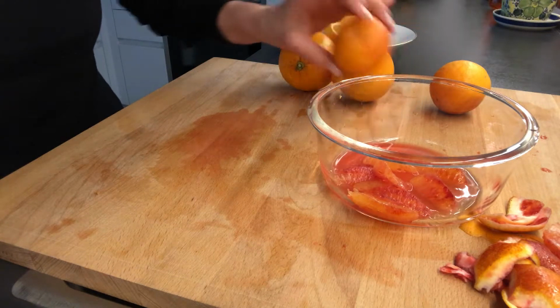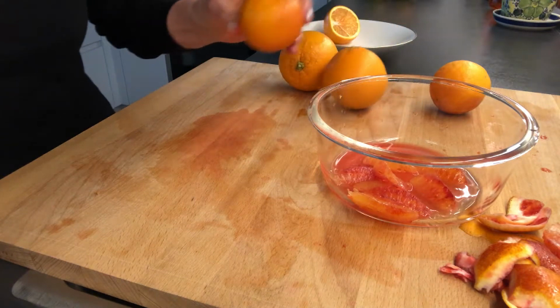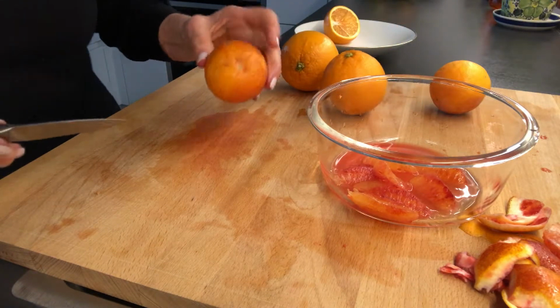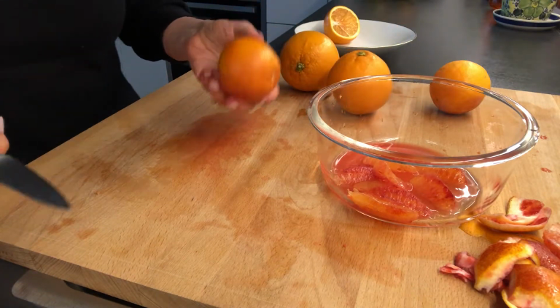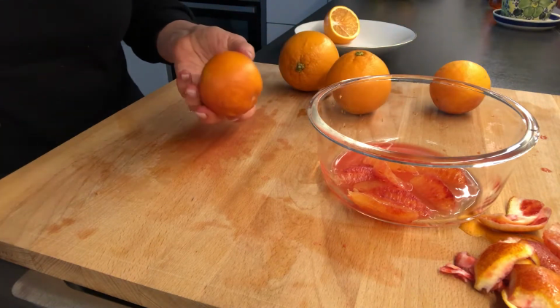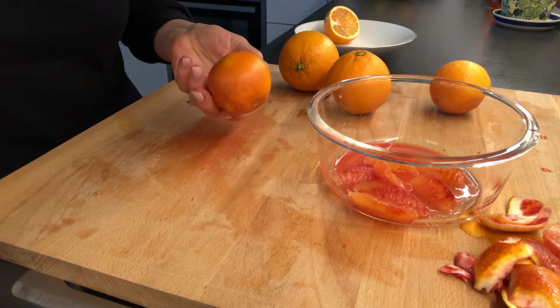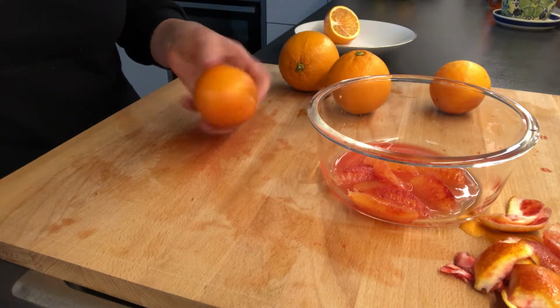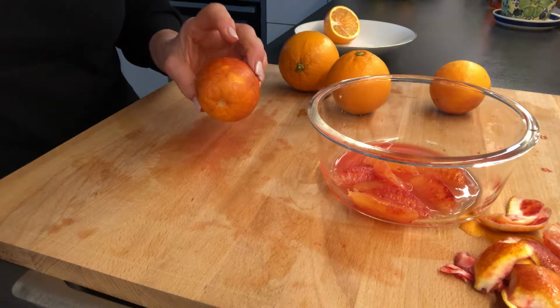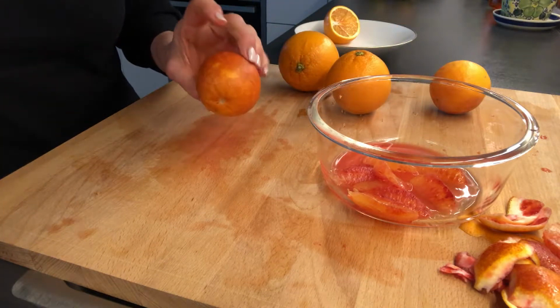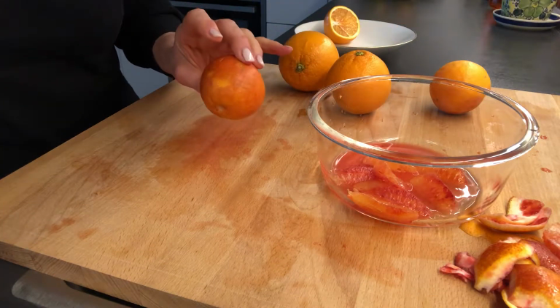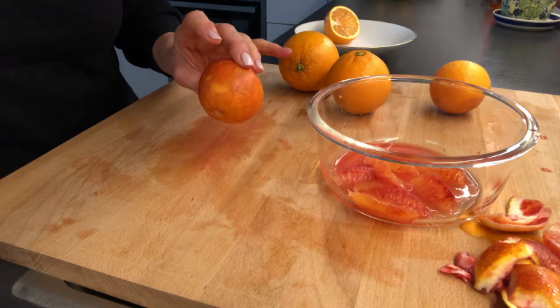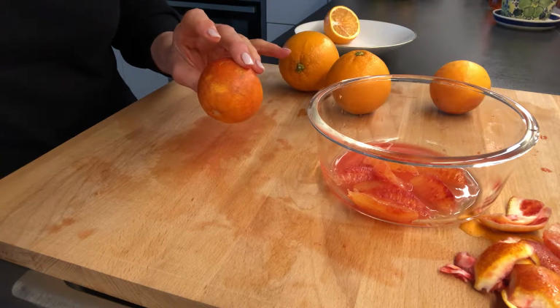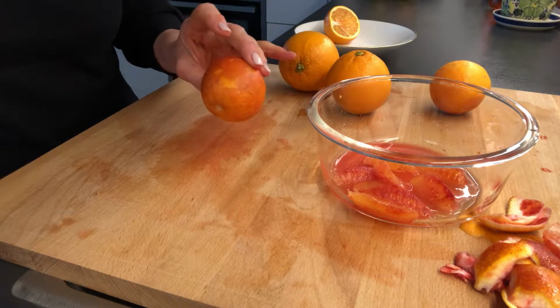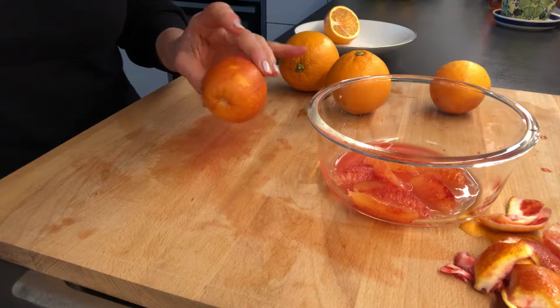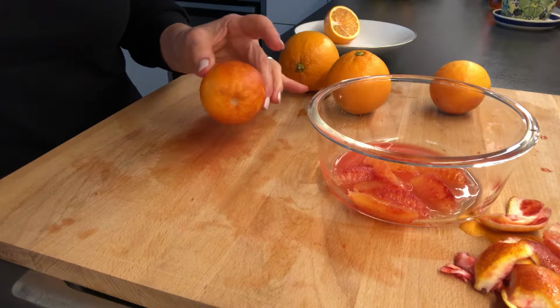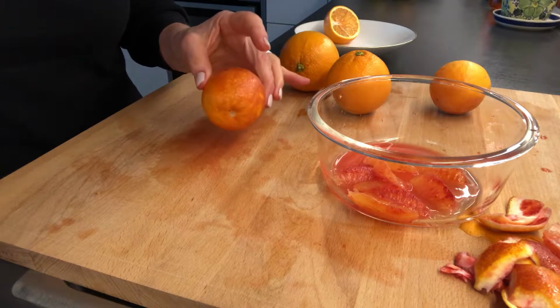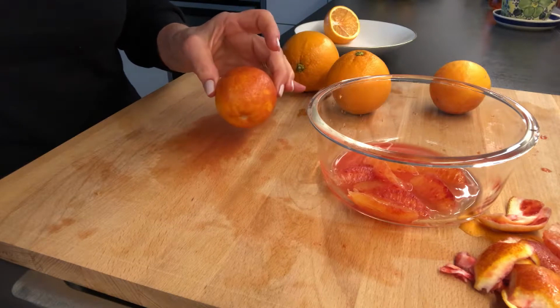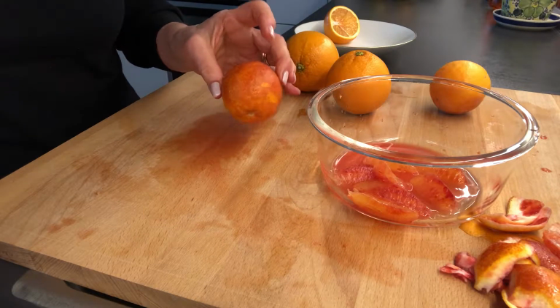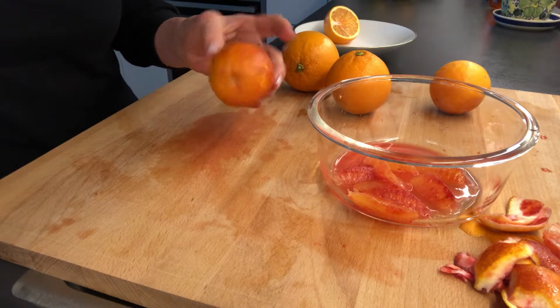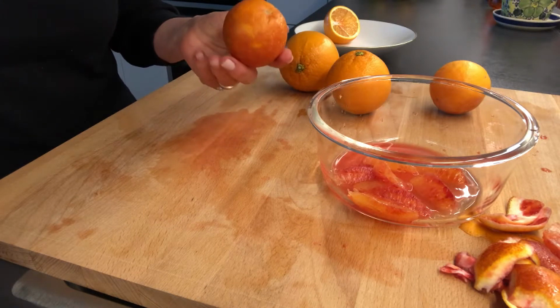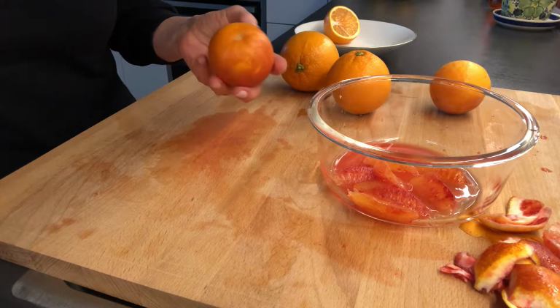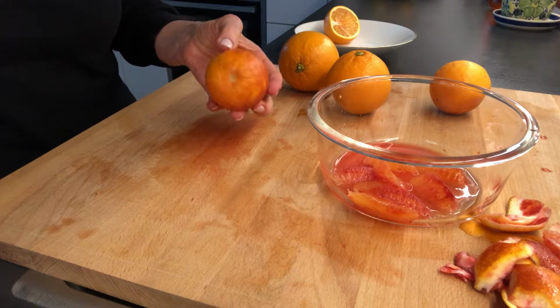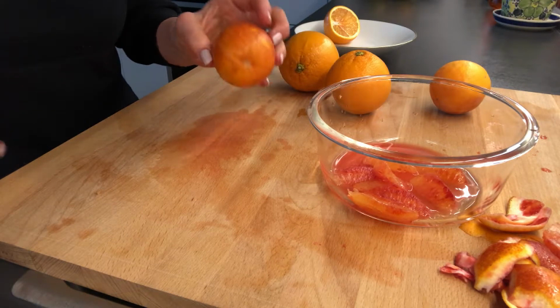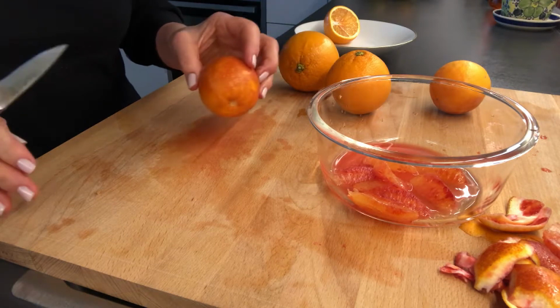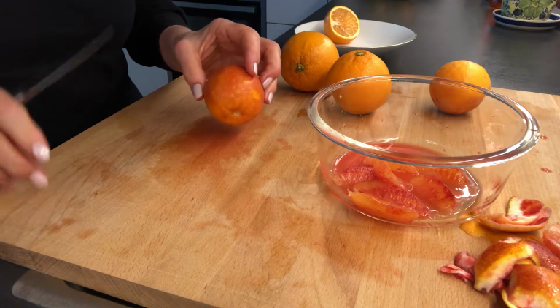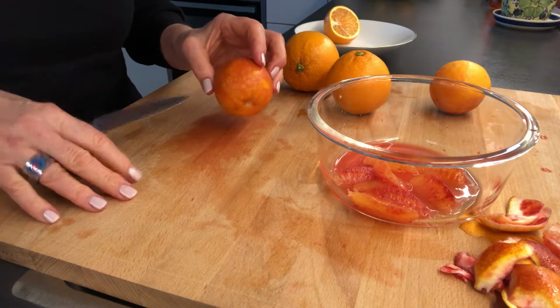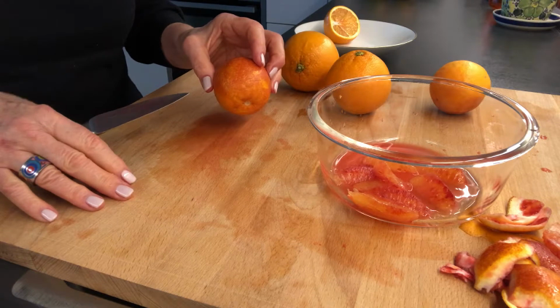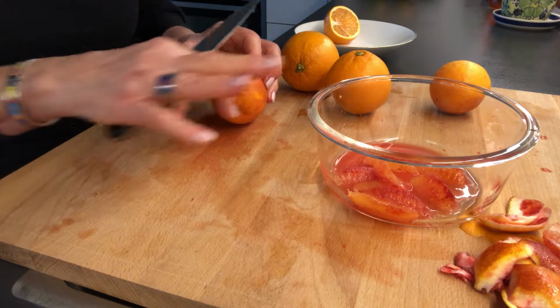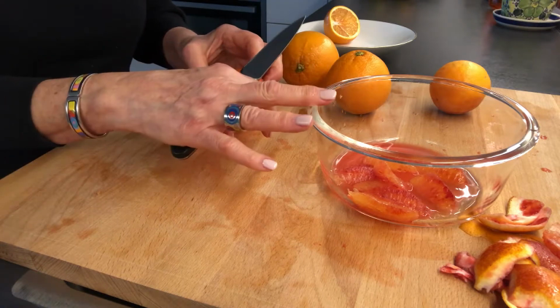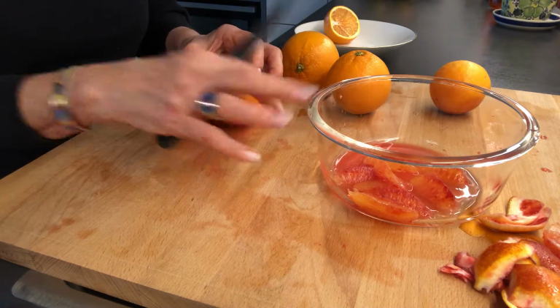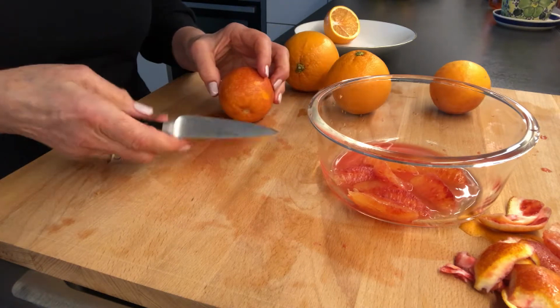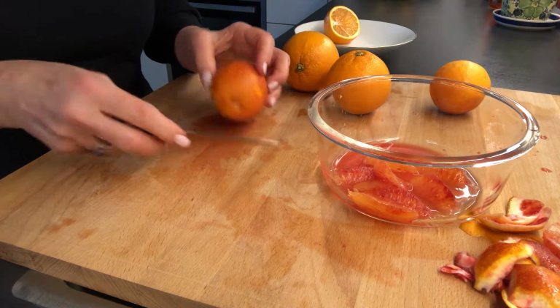I'm using blood oranges today. These are grown in Spain and some other European countries — I'm pretty sure that they grow these in the States now too. To start this we need the cutting board, a bowl, and the knife.